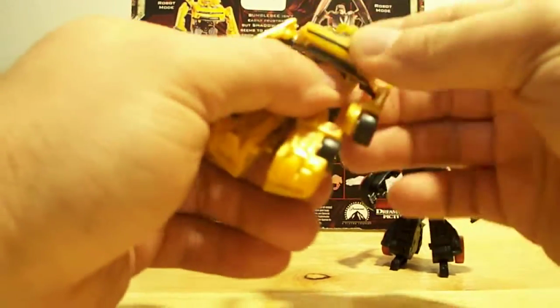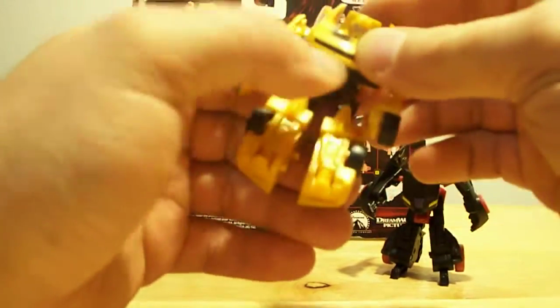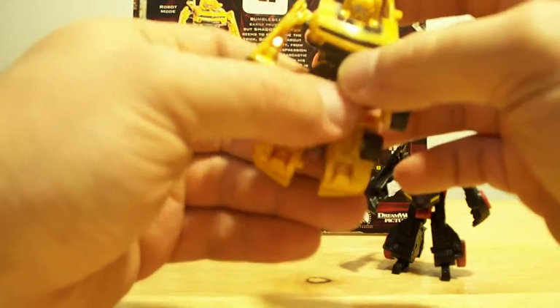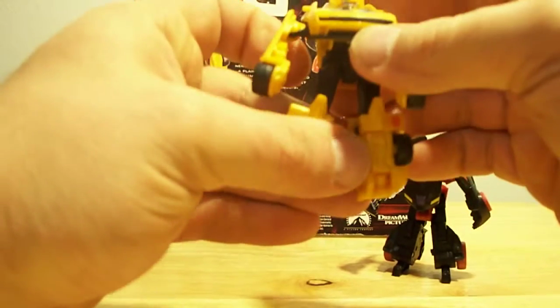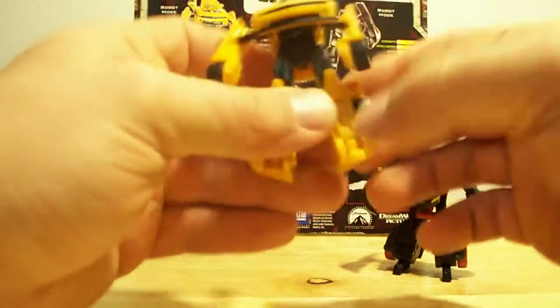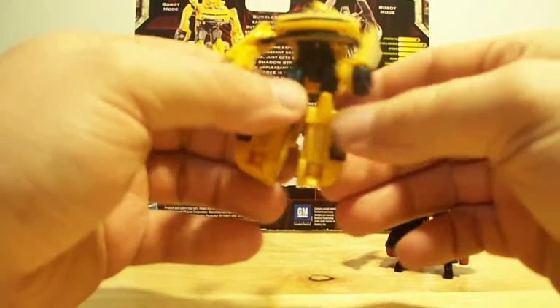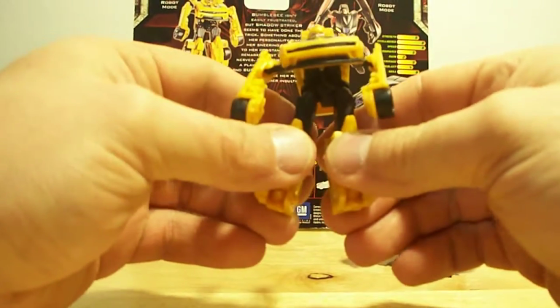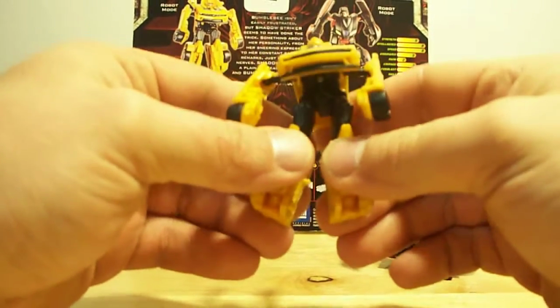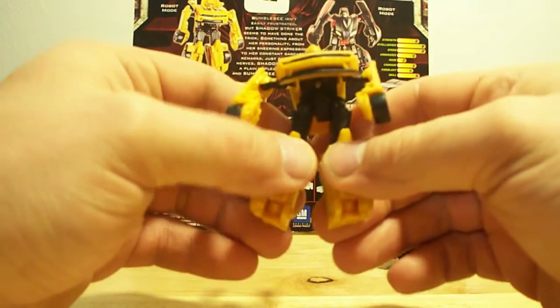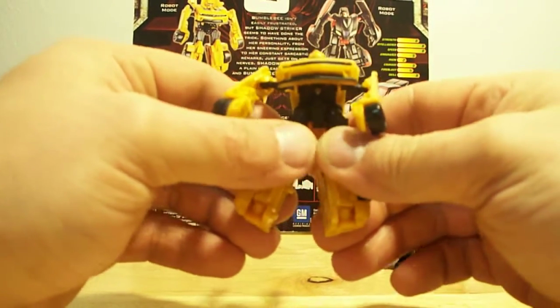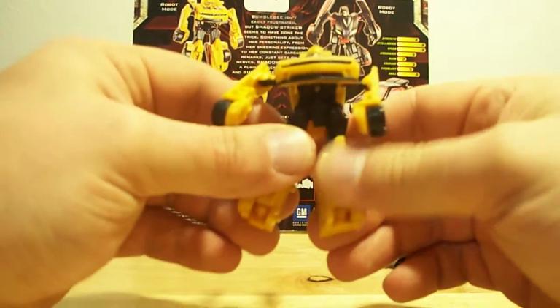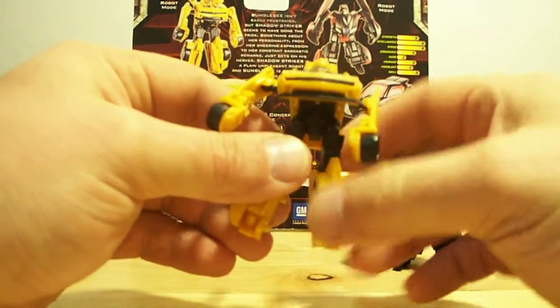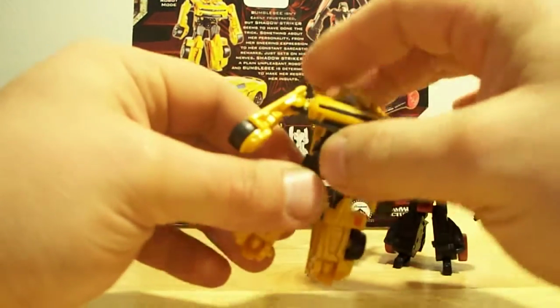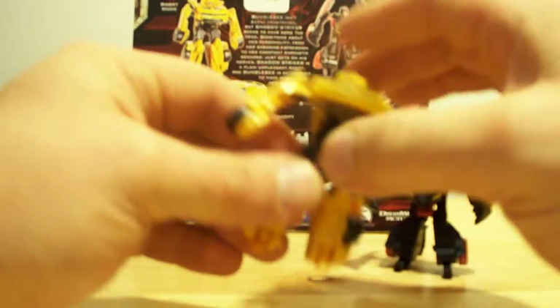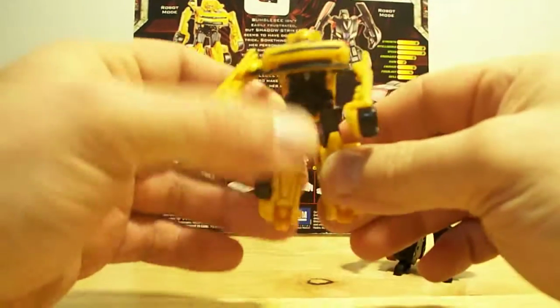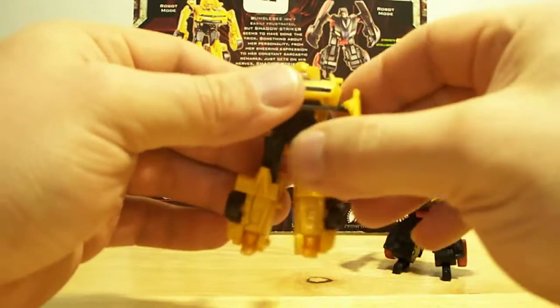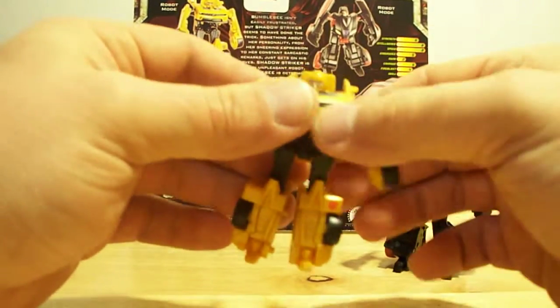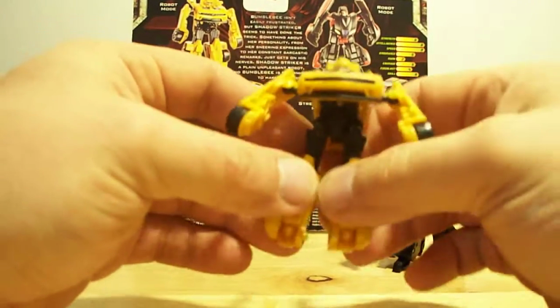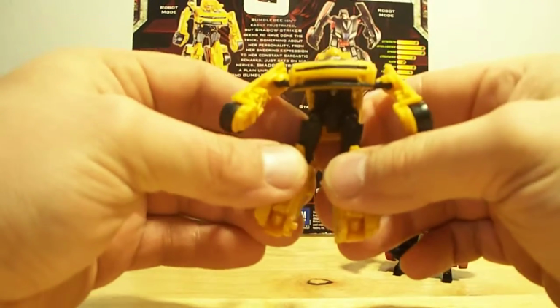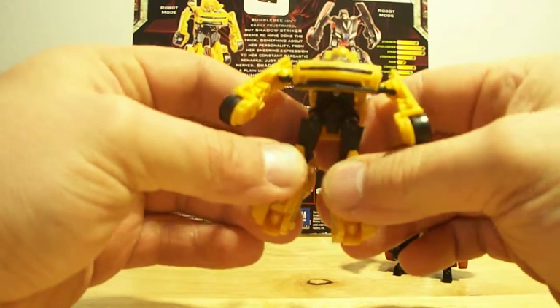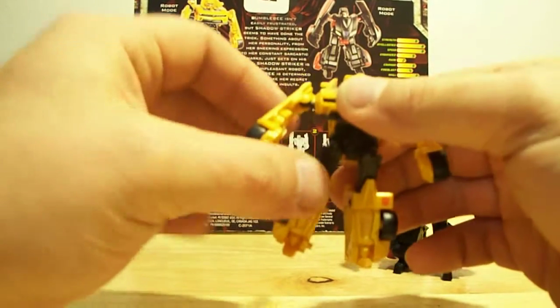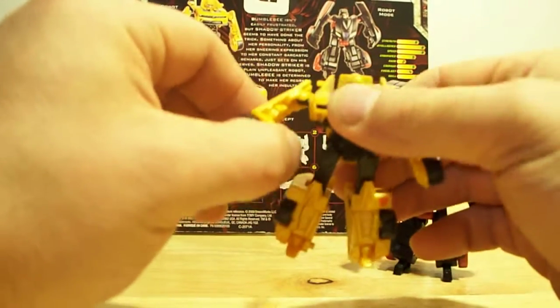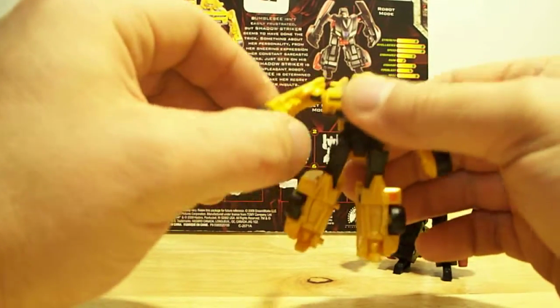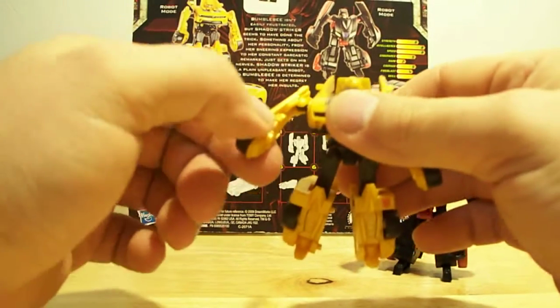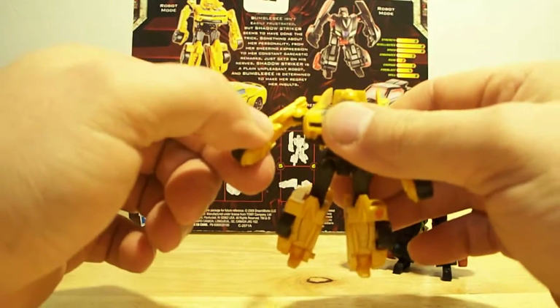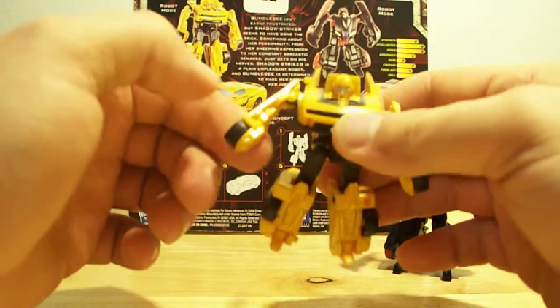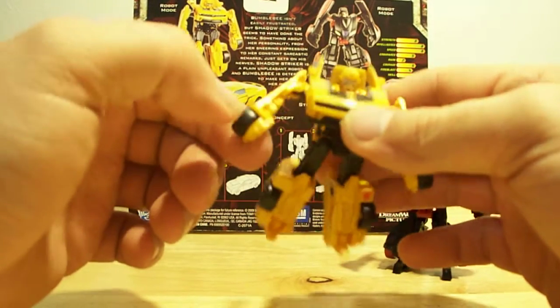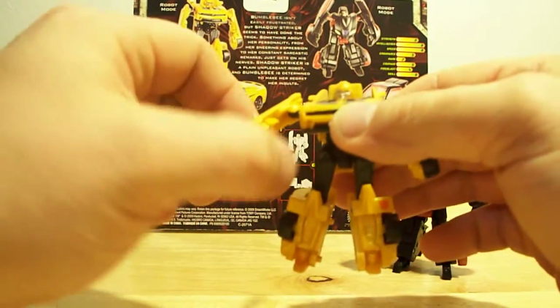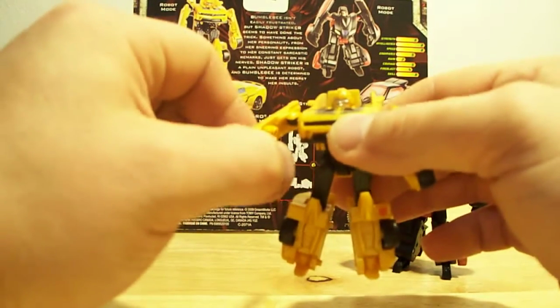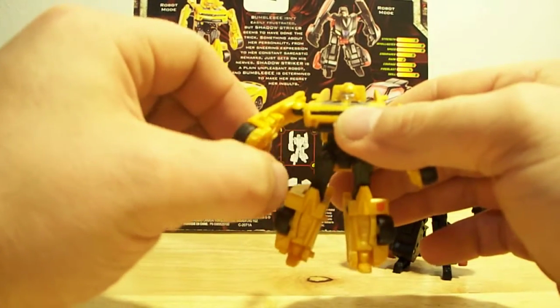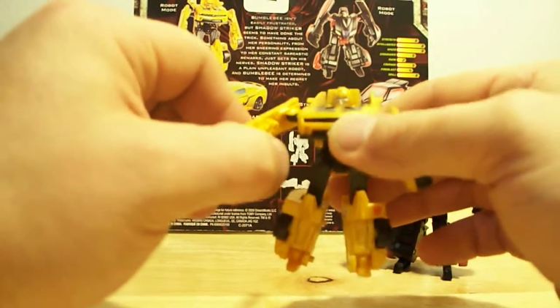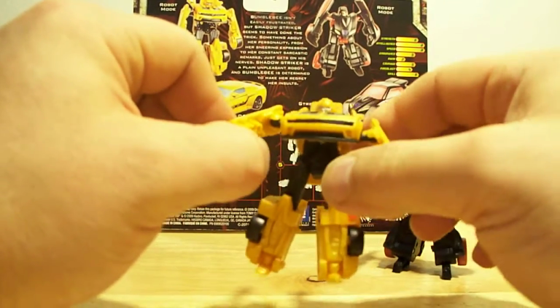Pull him down, just down — and there you go. Nothing to him. Why am I doing this review on these guys? I don't know, I just don't know.